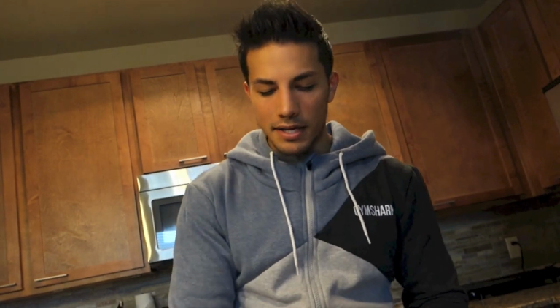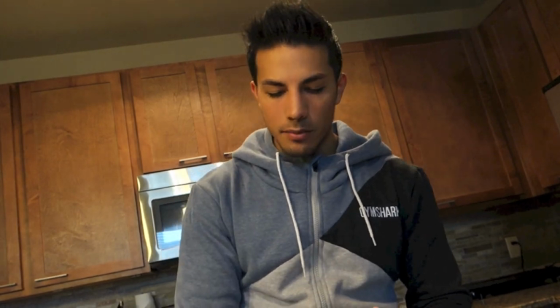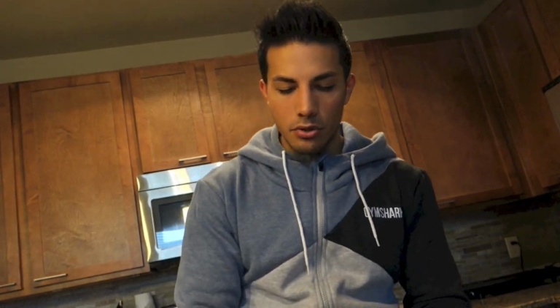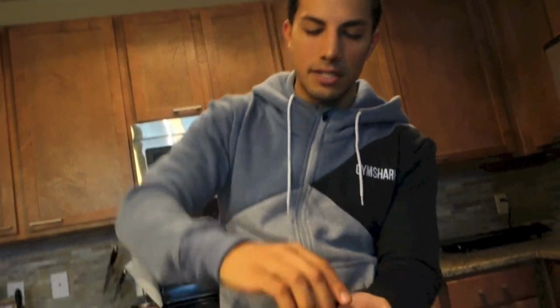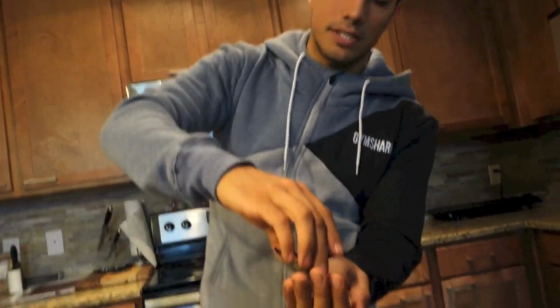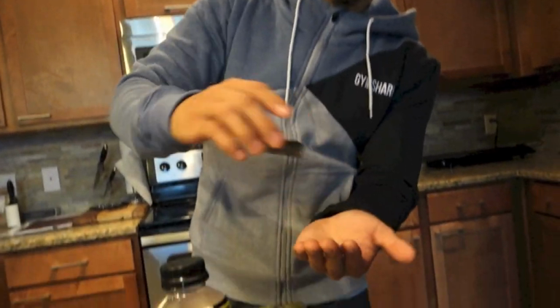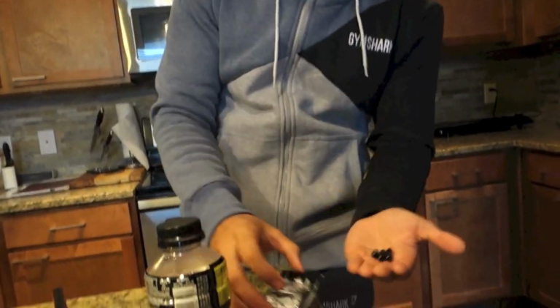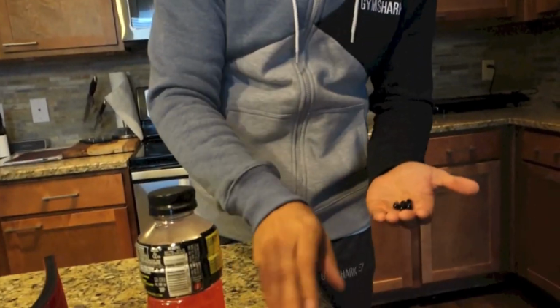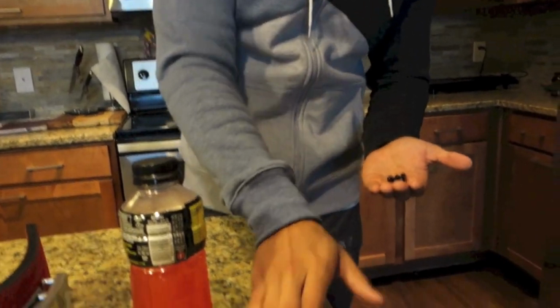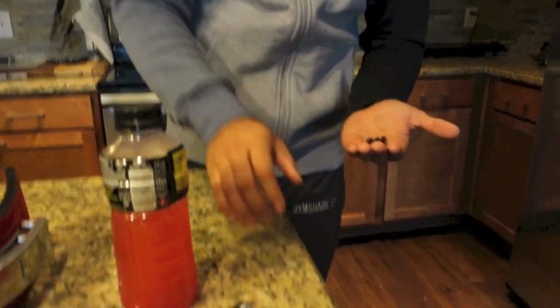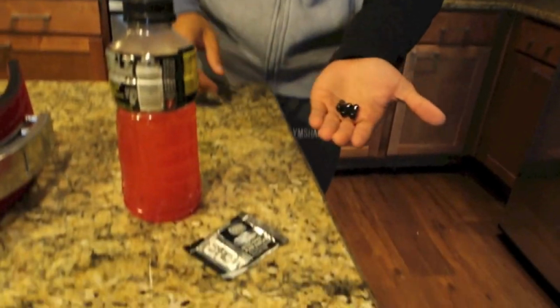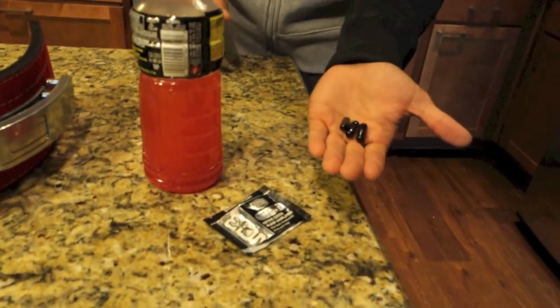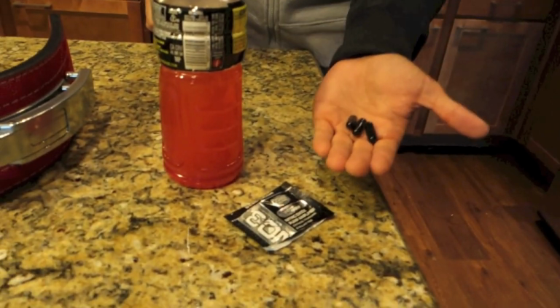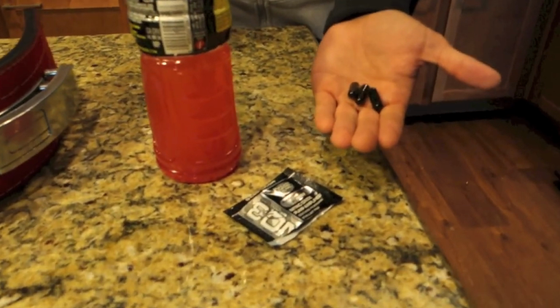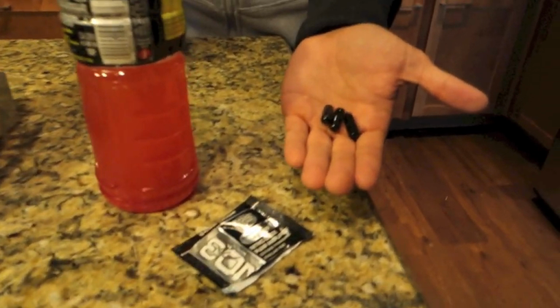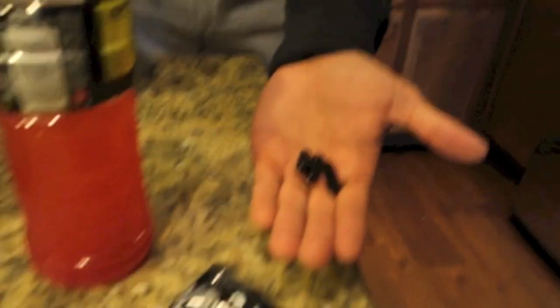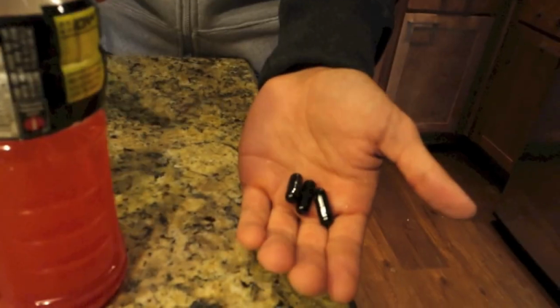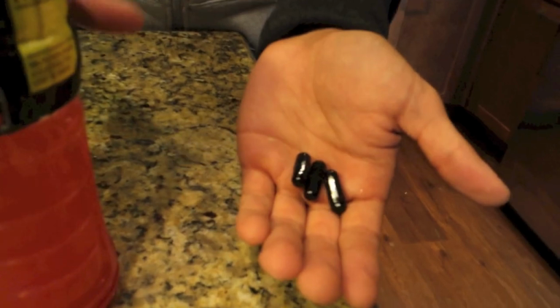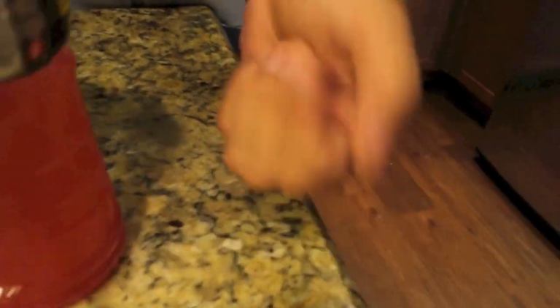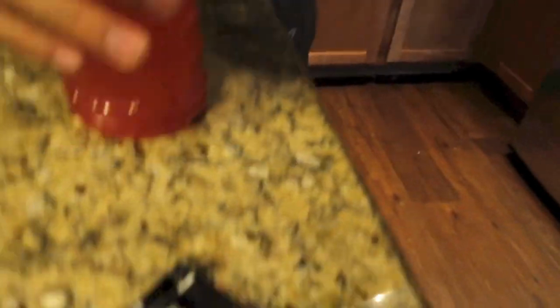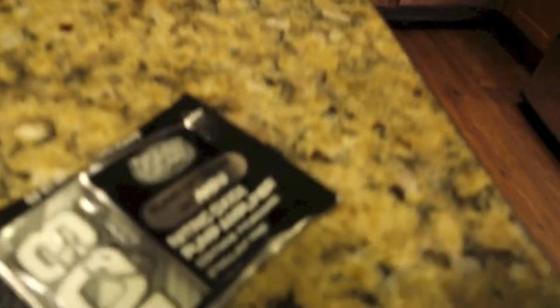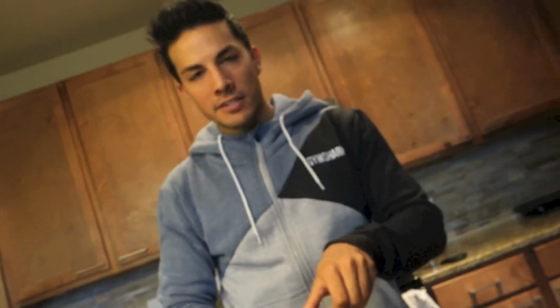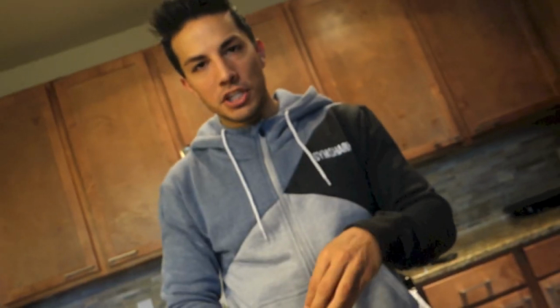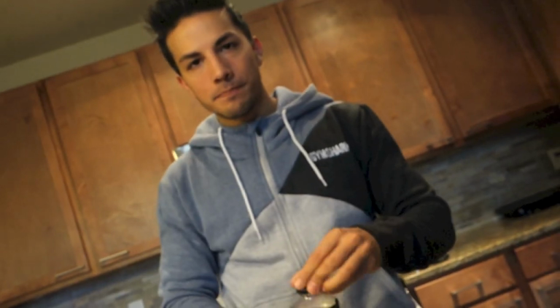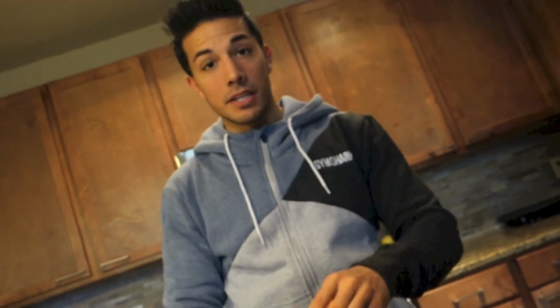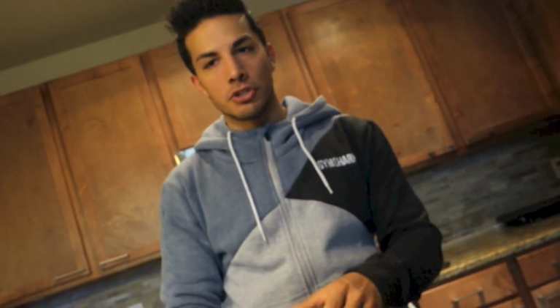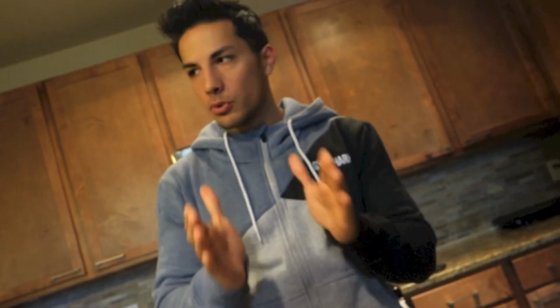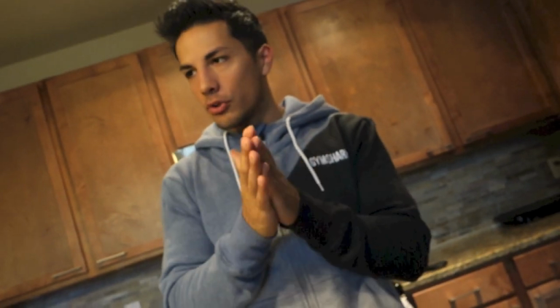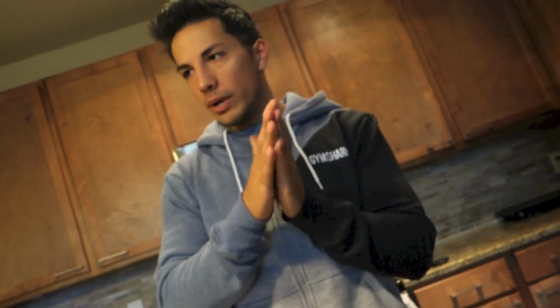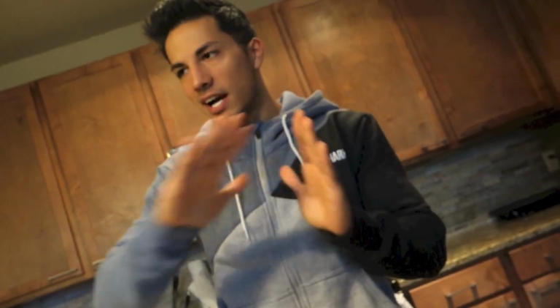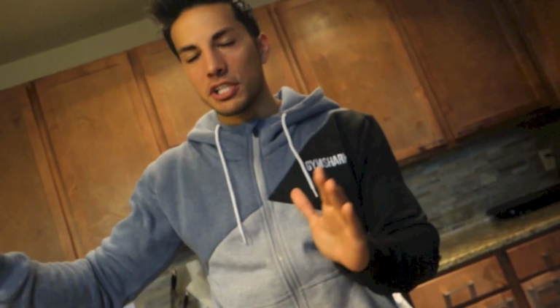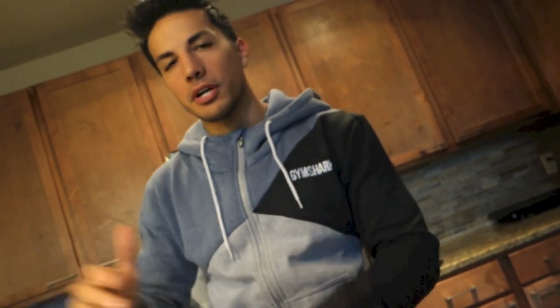Next I'm going to take some NO3 — a pump product. Just three little capsules. Then I'm going to head to the gym and take you through my entire chest workout.